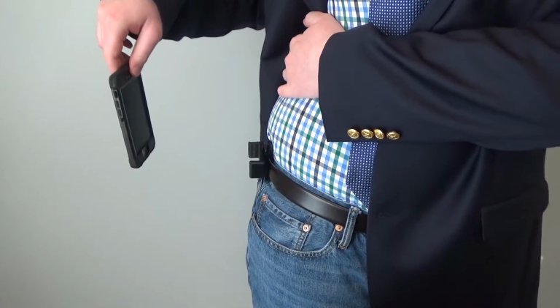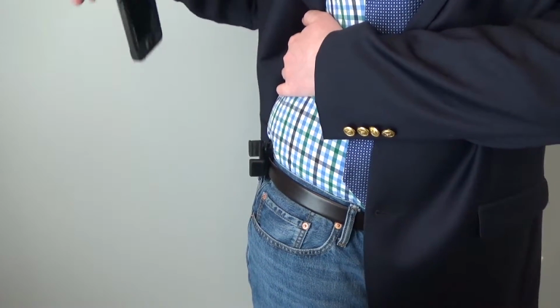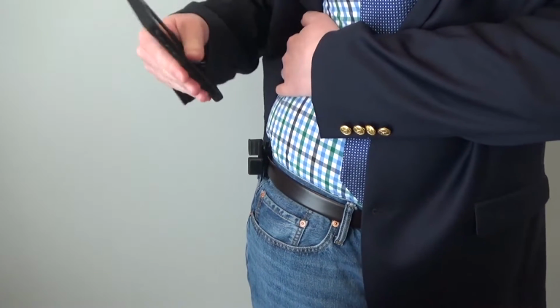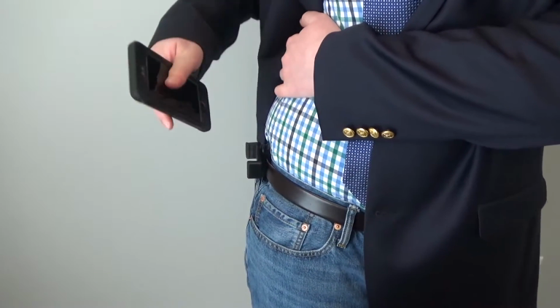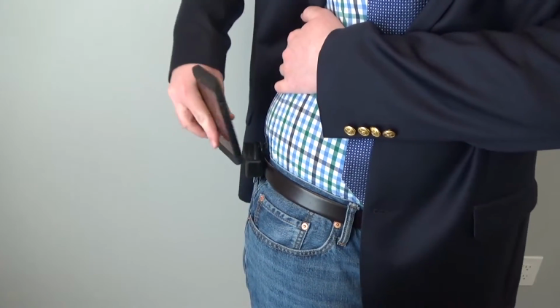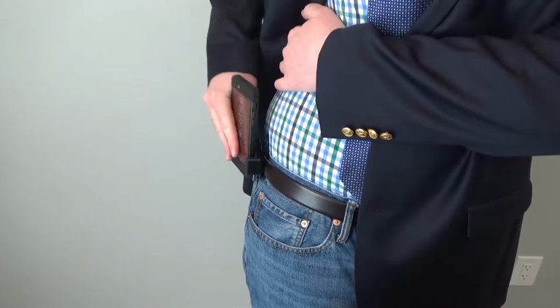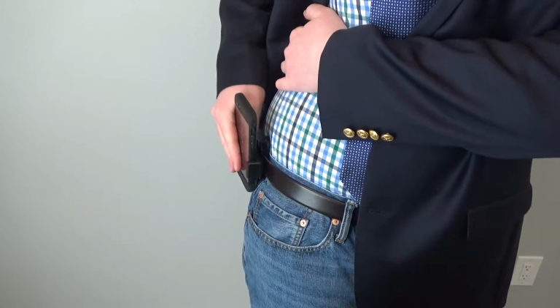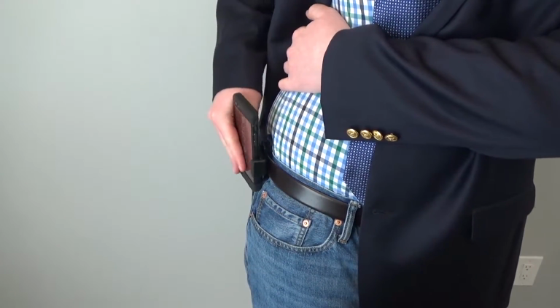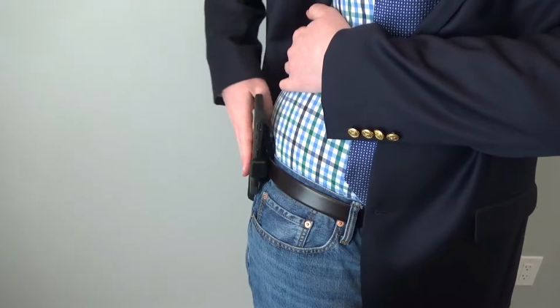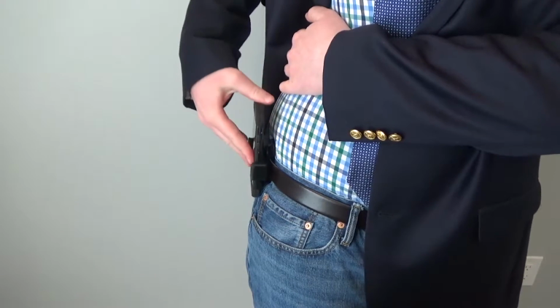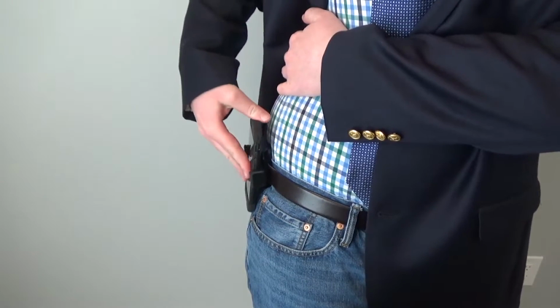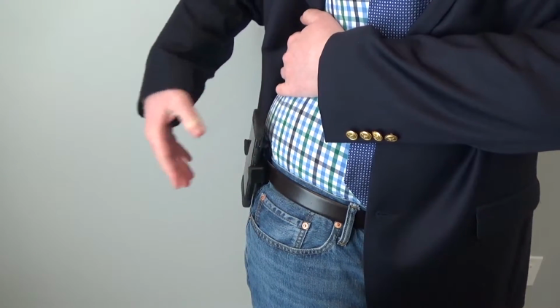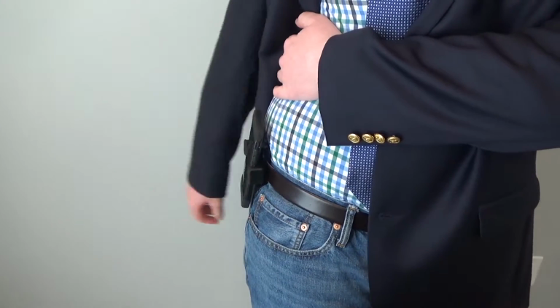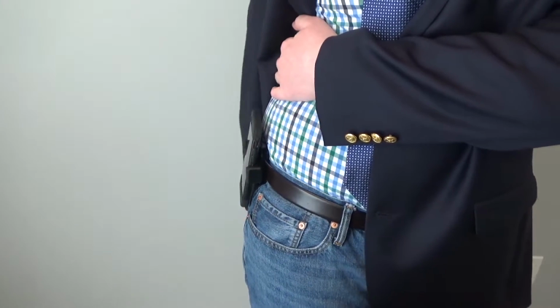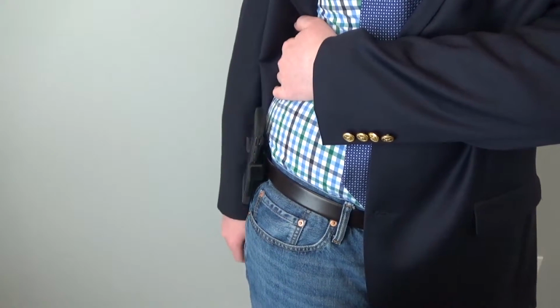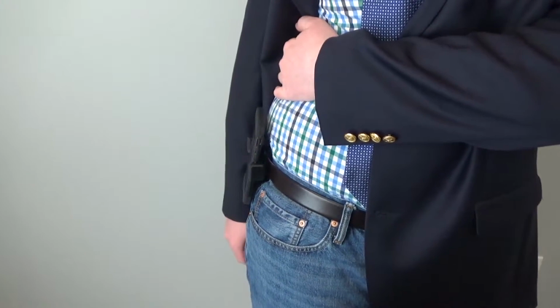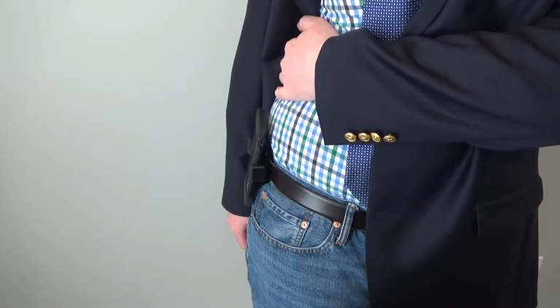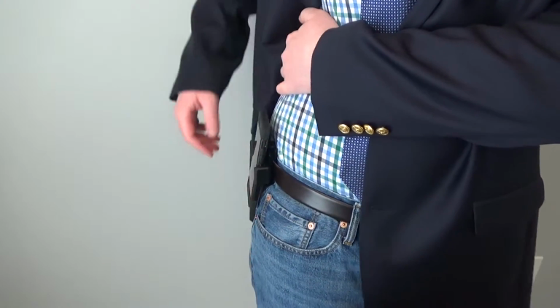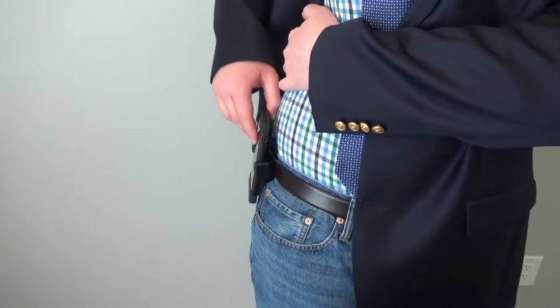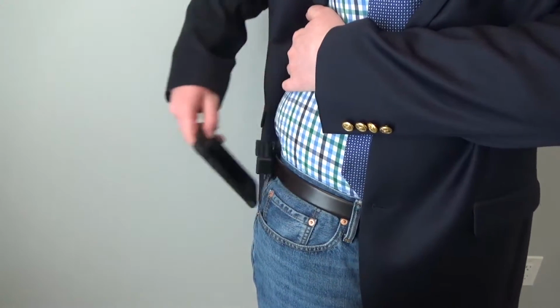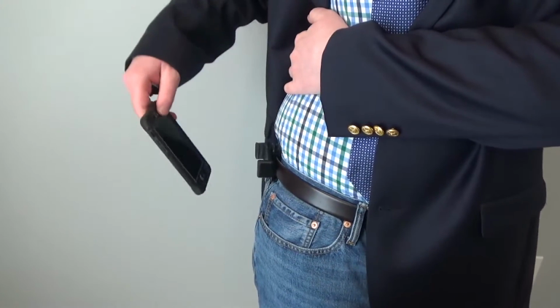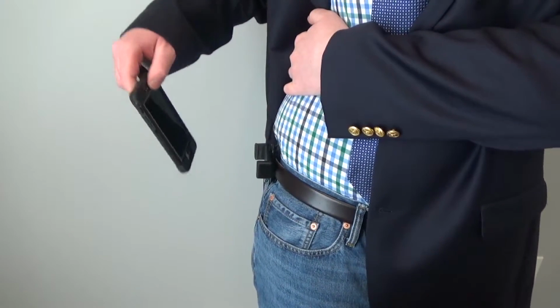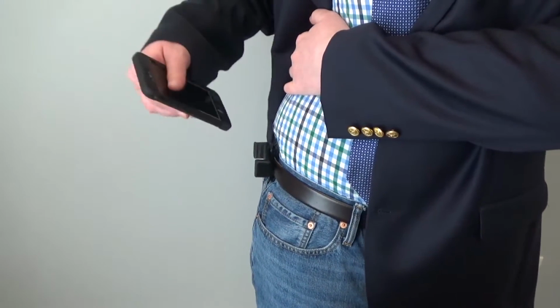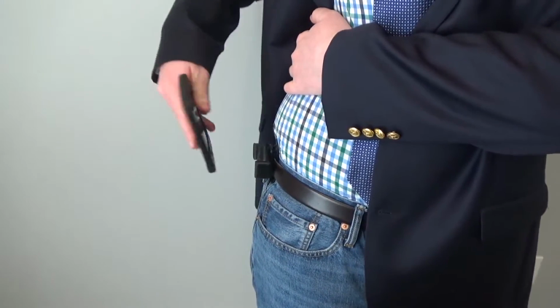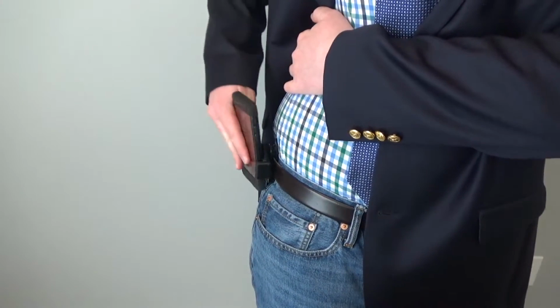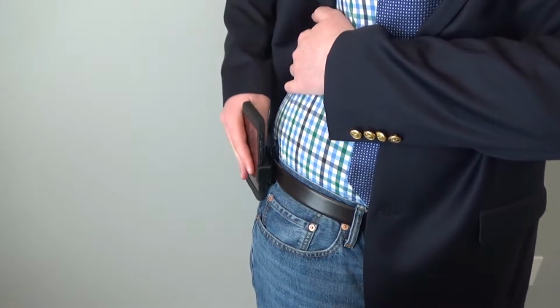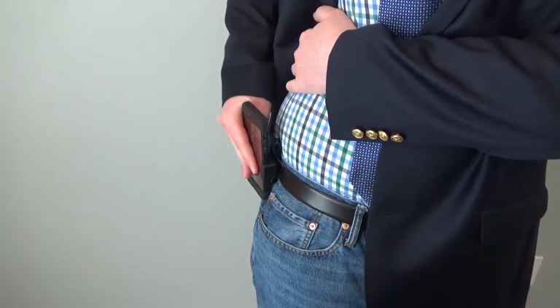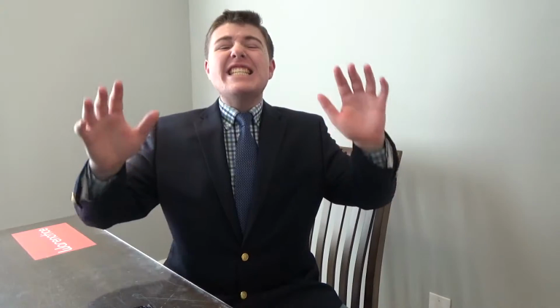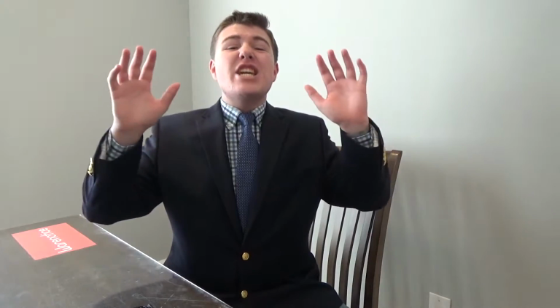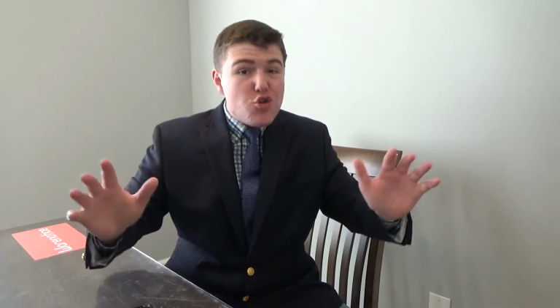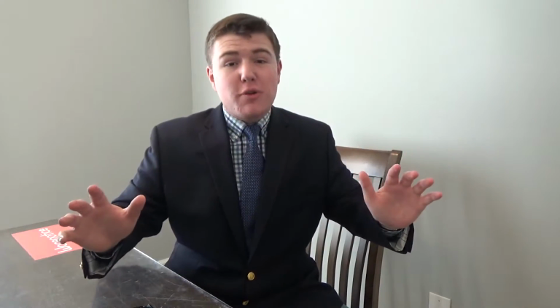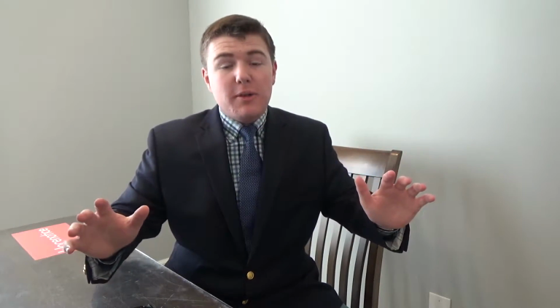Your phone can also fall out of the clip if it gets caught on something, or if your body applies too much pressure on it. For instance, sometimes my phone falls out of the Universal Belt Clip when I bend over or sit down.